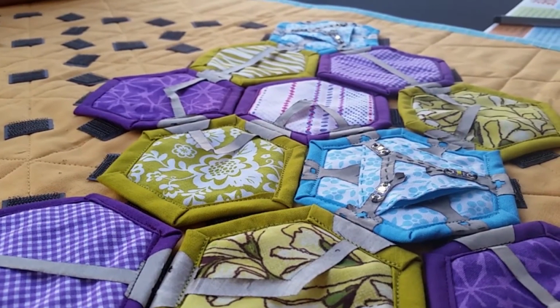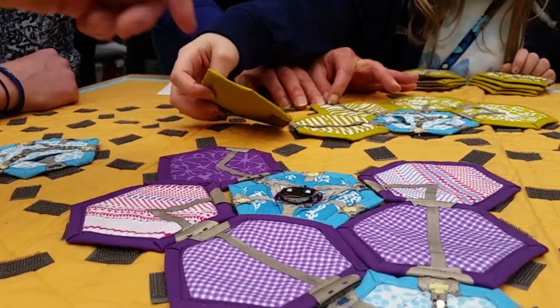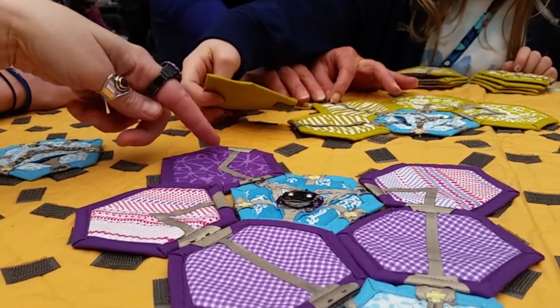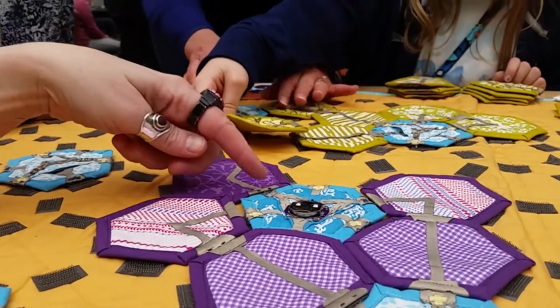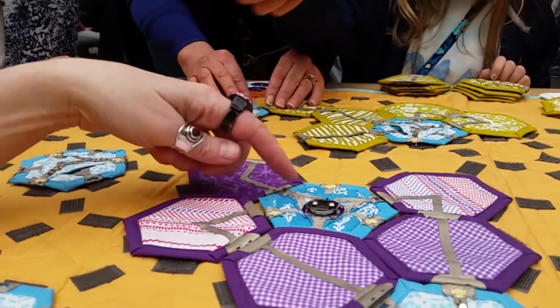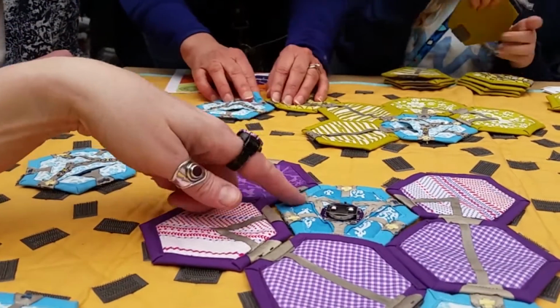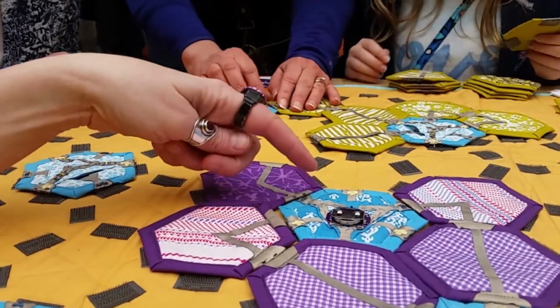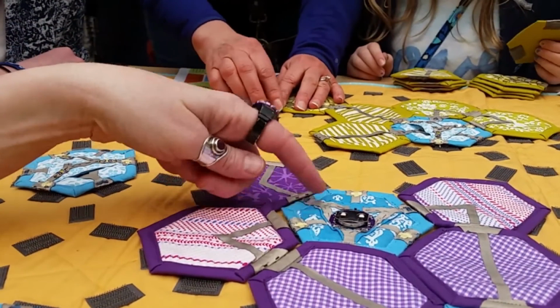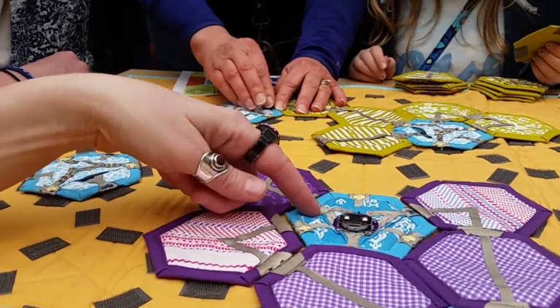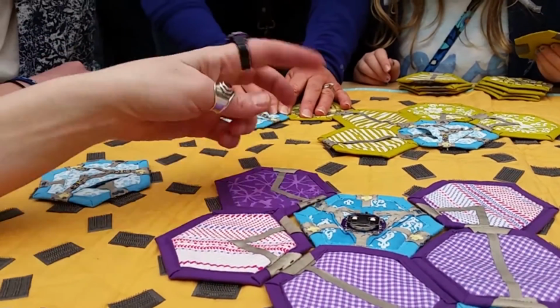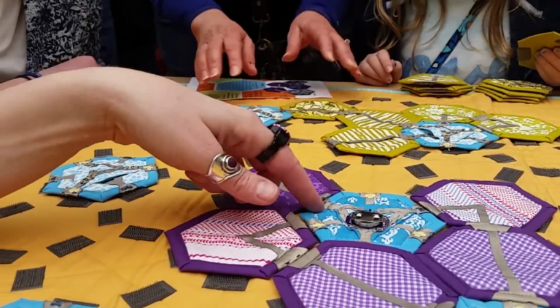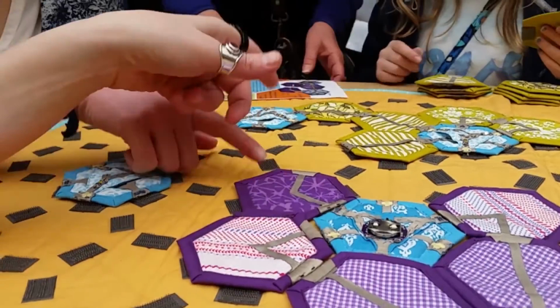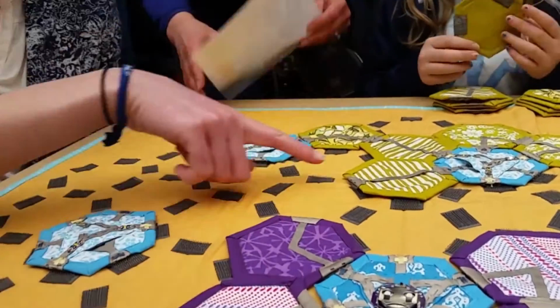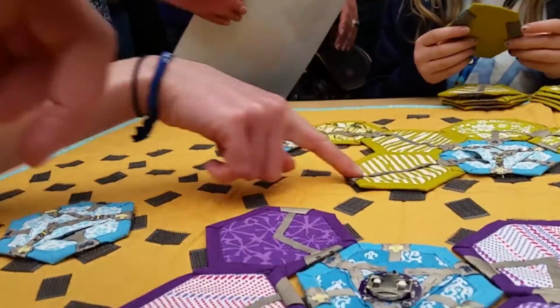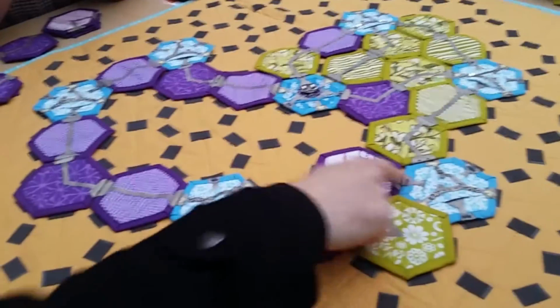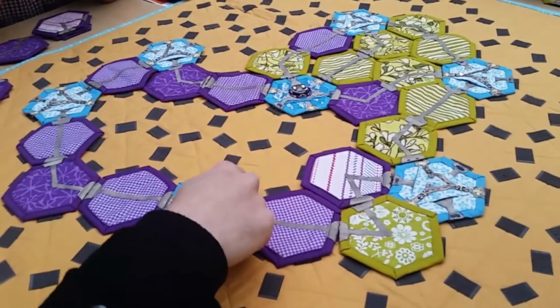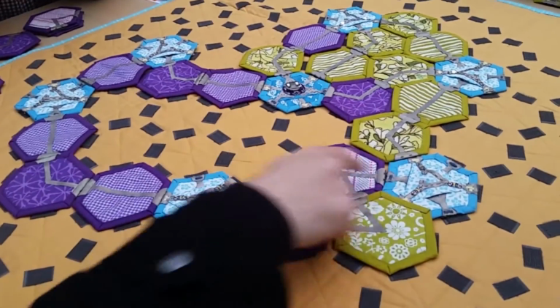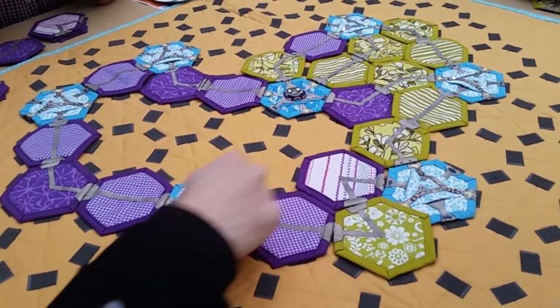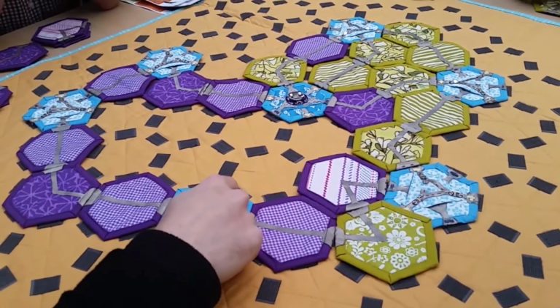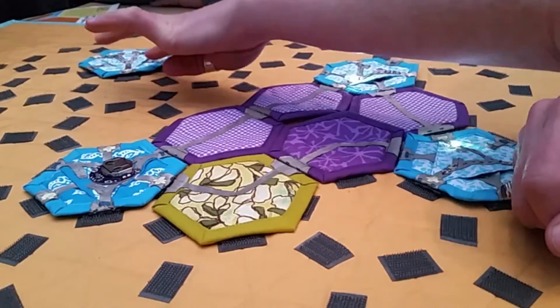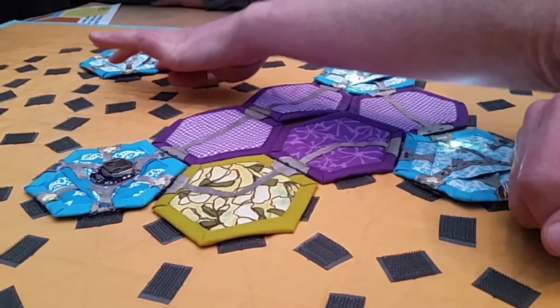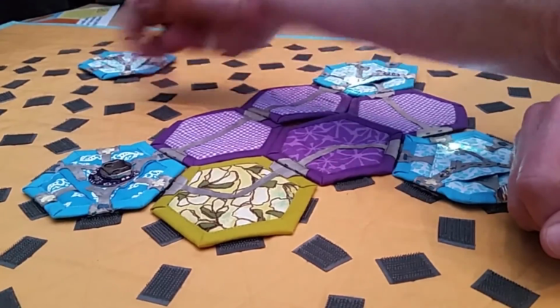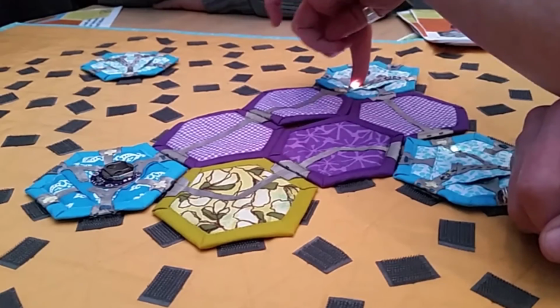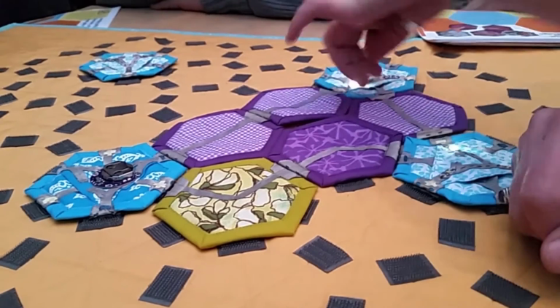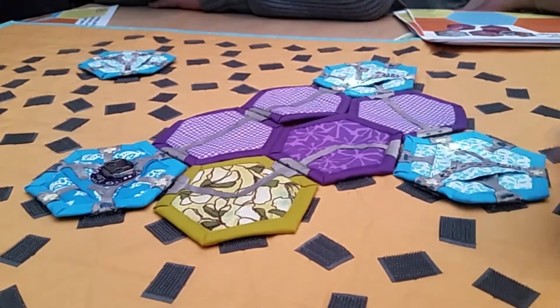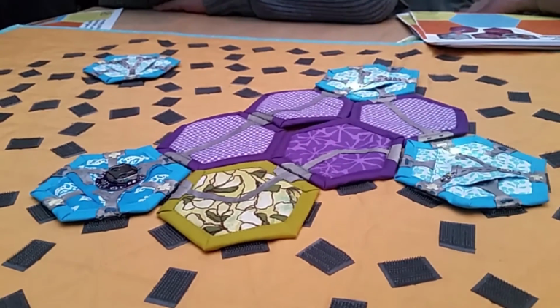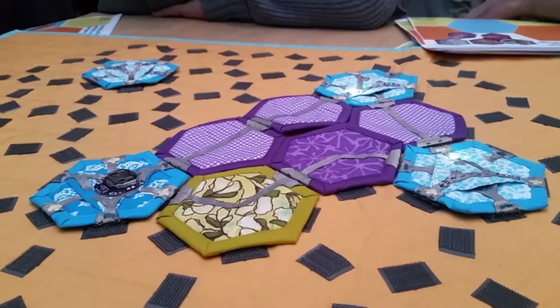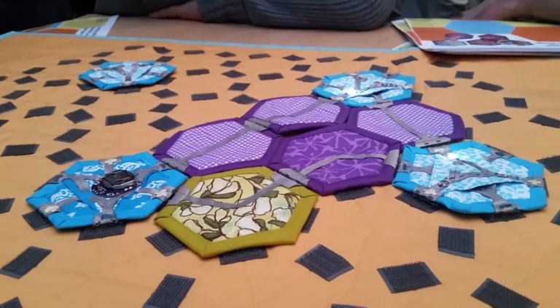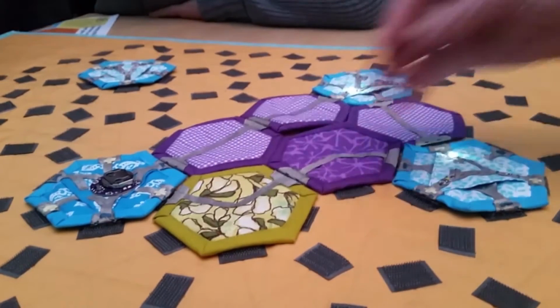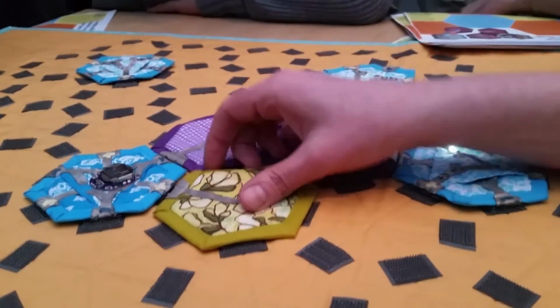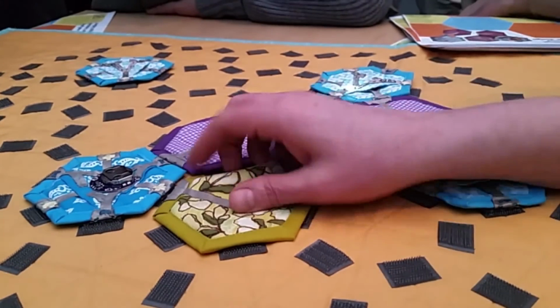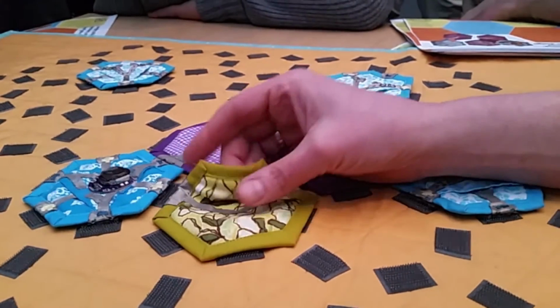EB can be played as a two-player game, a team-based four-player game, or a co-op puzzle game, producing a wide array of emergent outcomes. EB is a fun and strategic way to learn about electricity while creating a quilt with your friends and family.